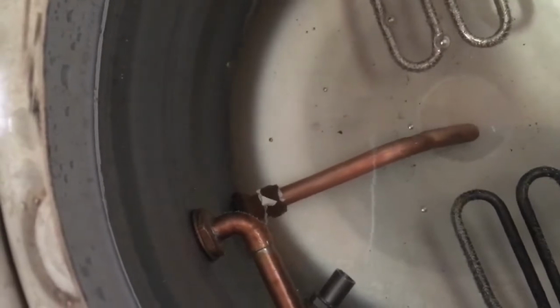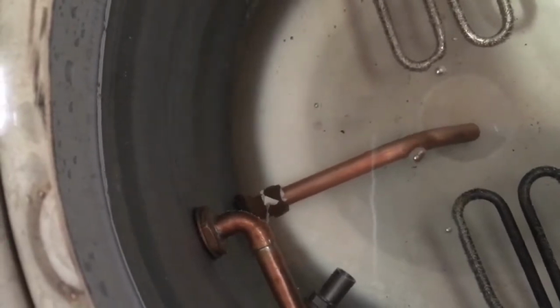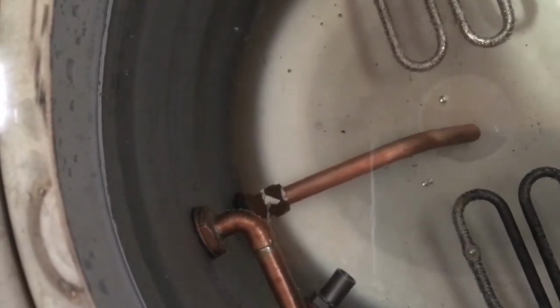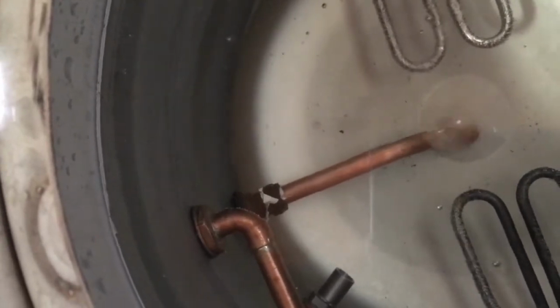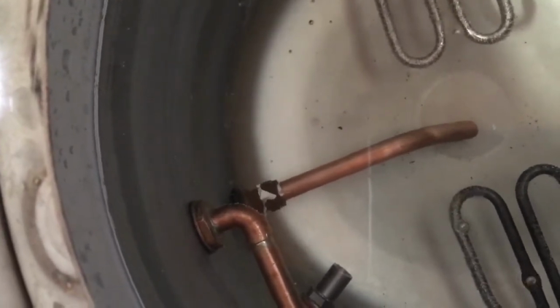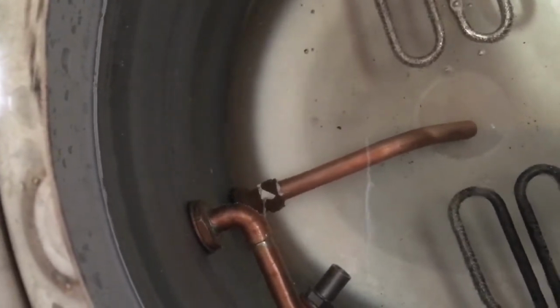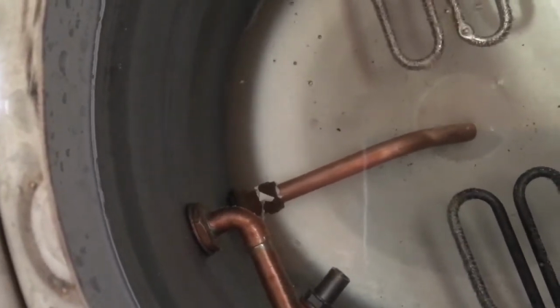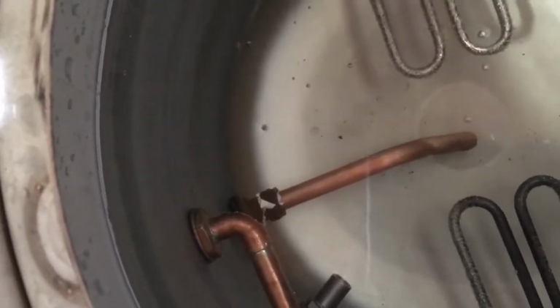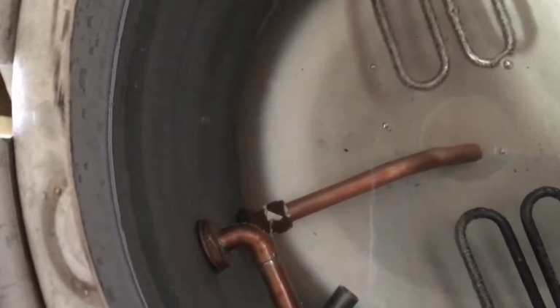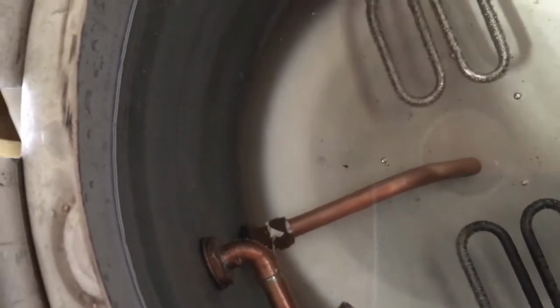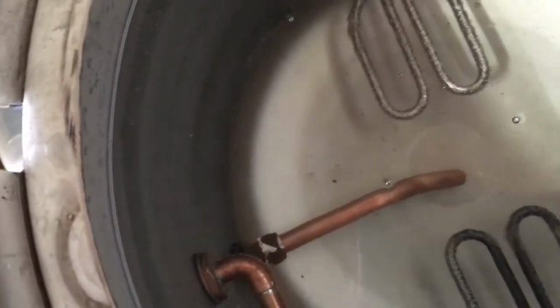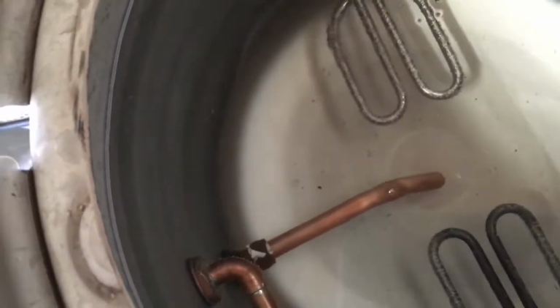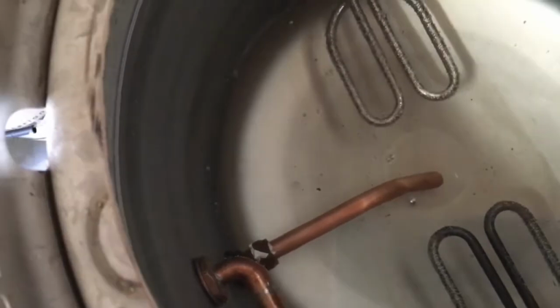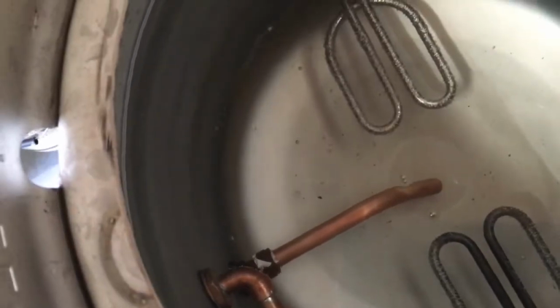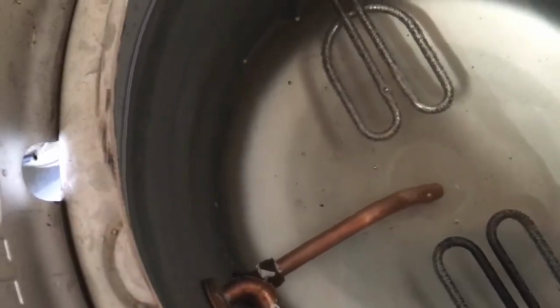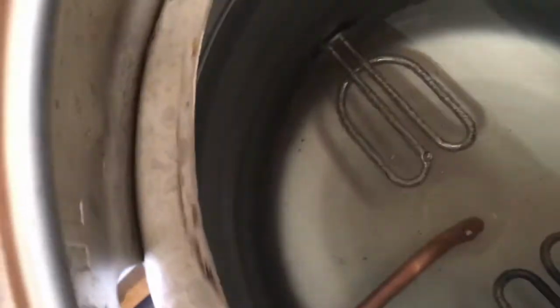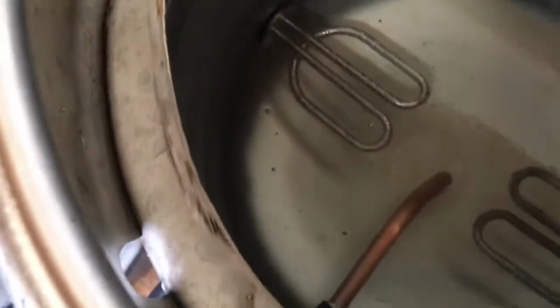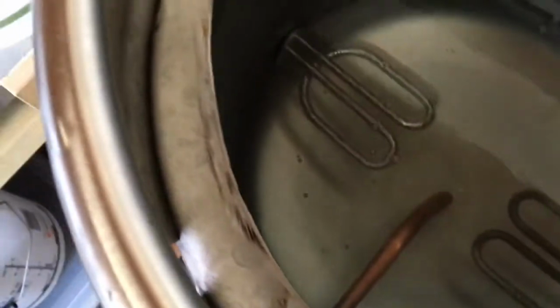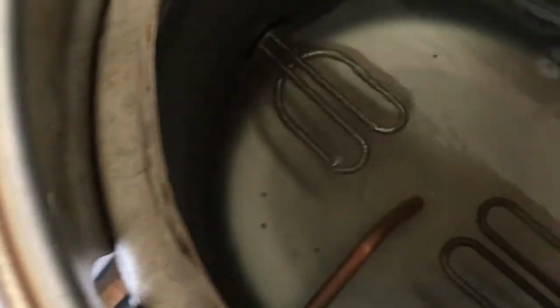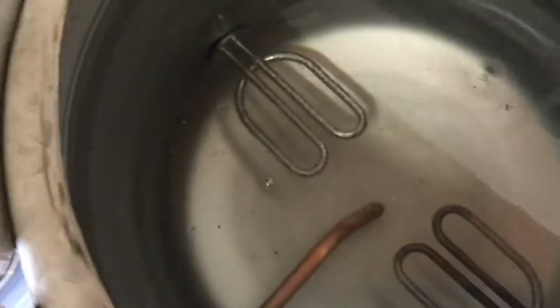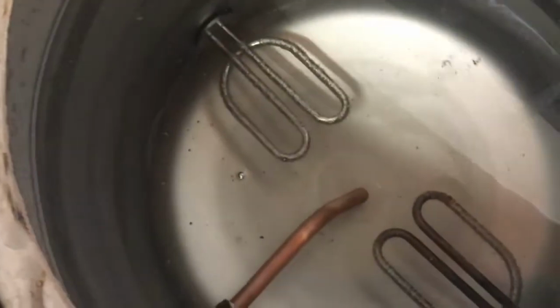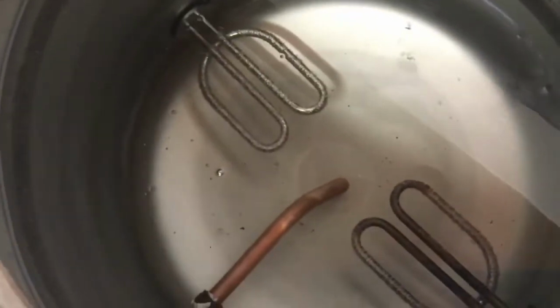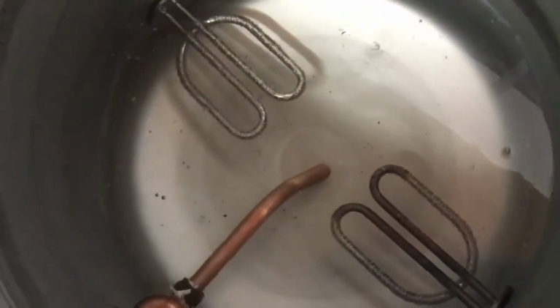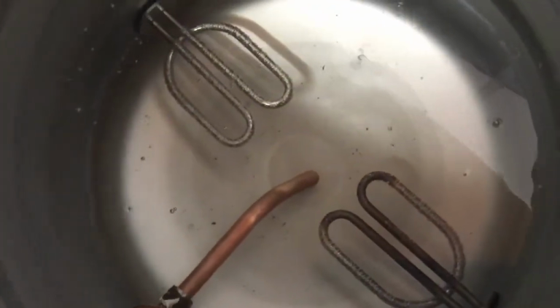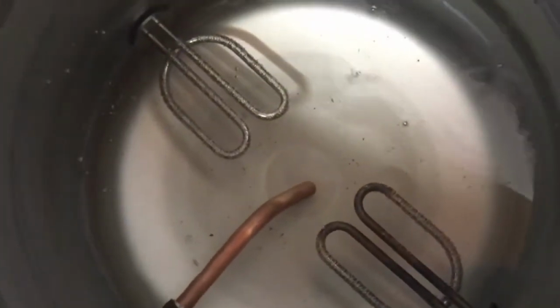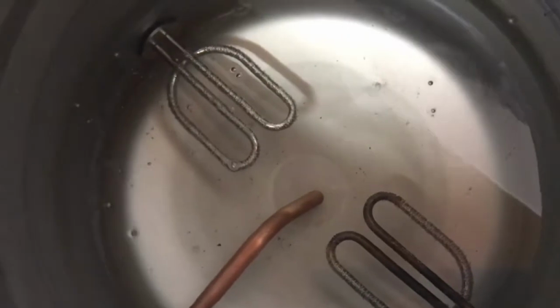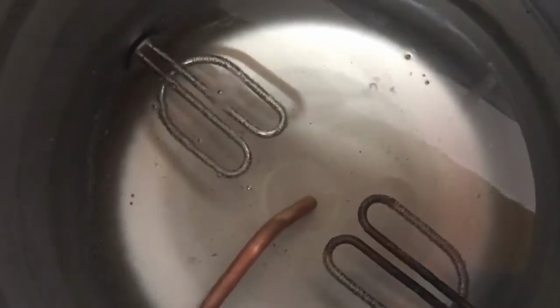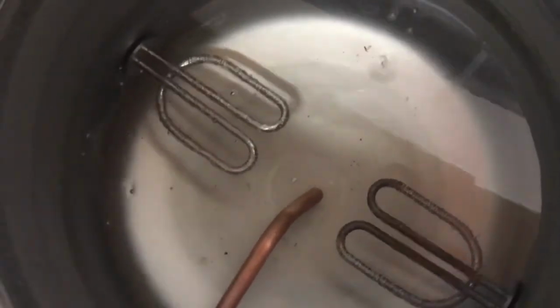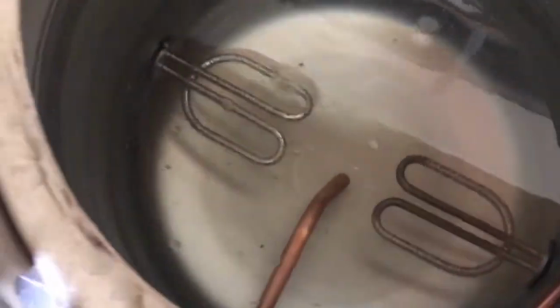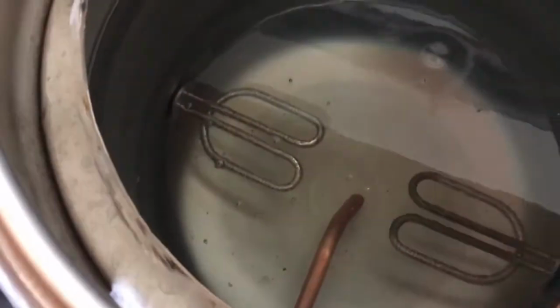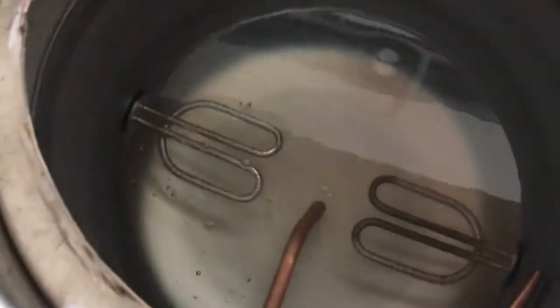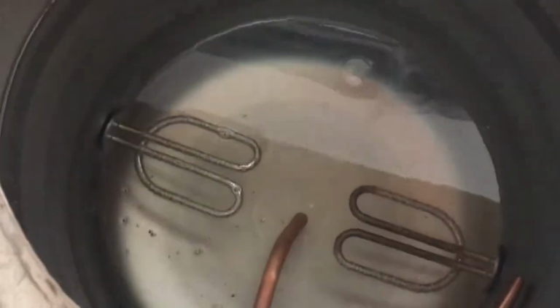You can see the whirlpool going quite well — that's good. So I'm going to chuck some PBW in there in a minute and give that a clean, and then I'll get that transferred over to the mash tonne.